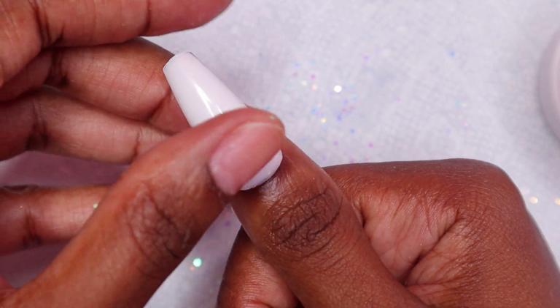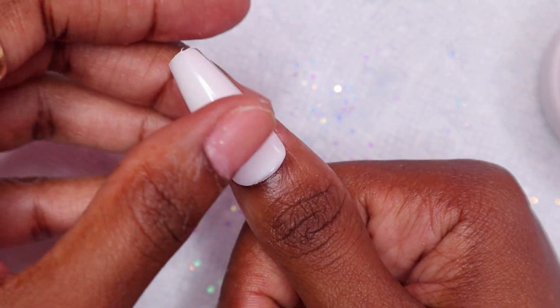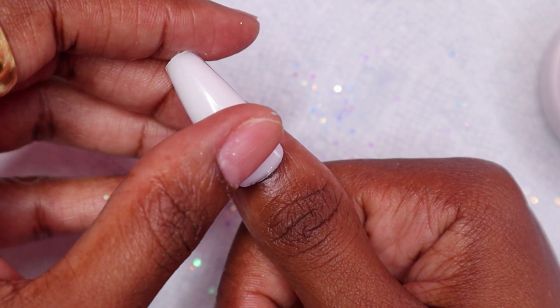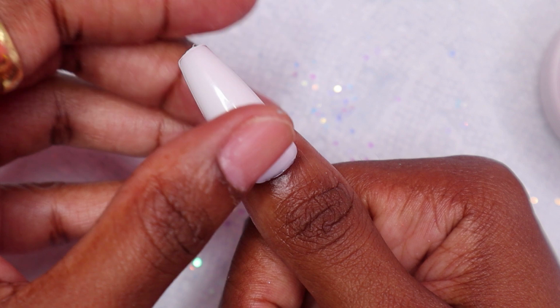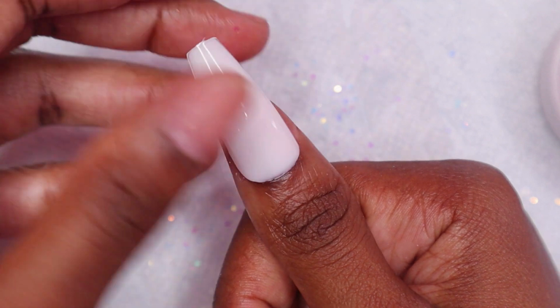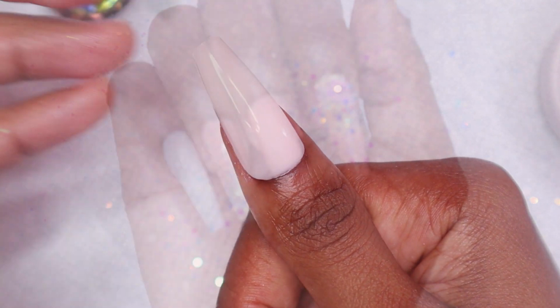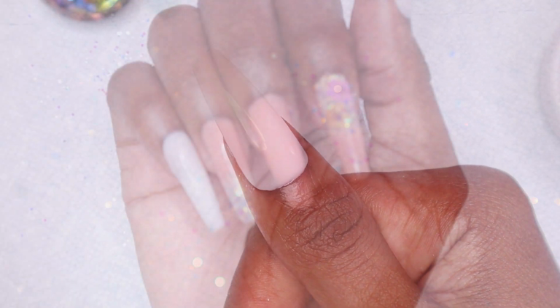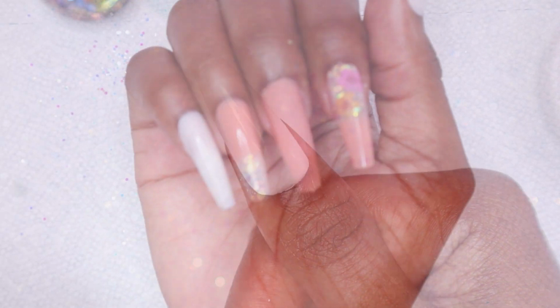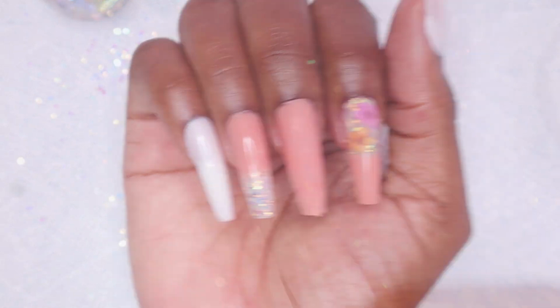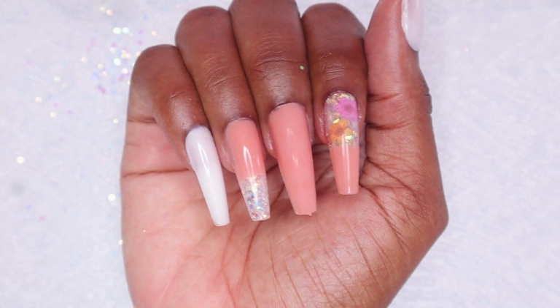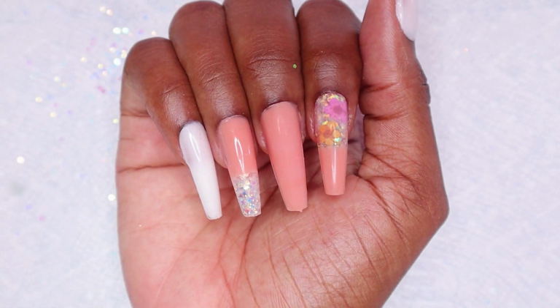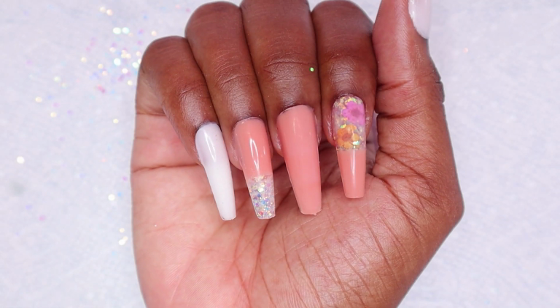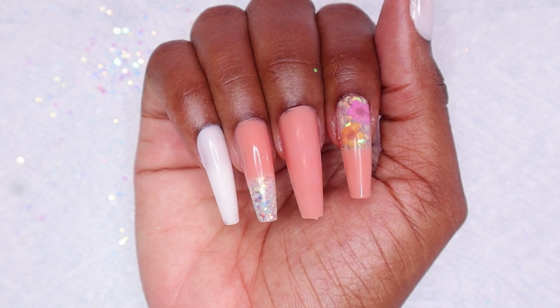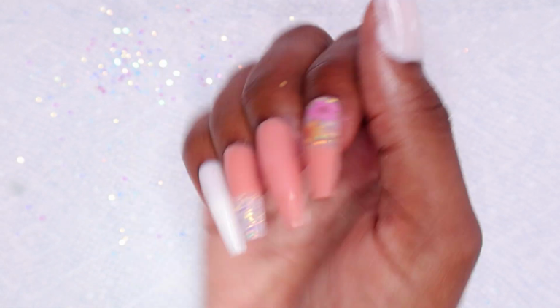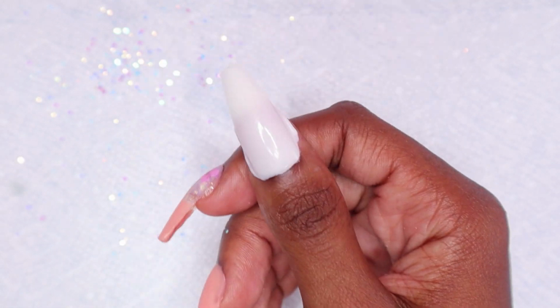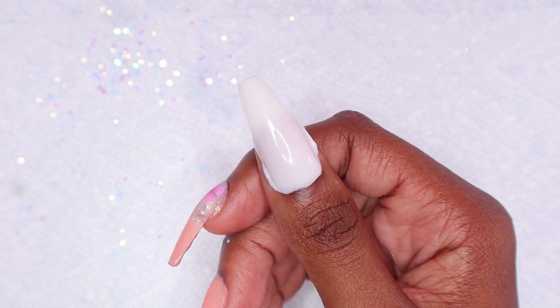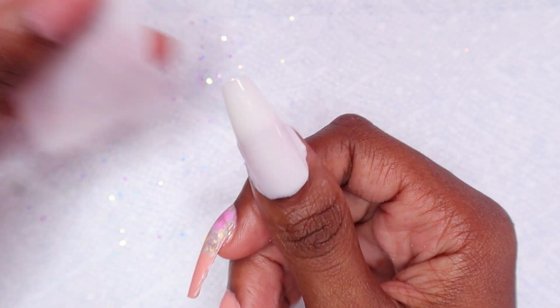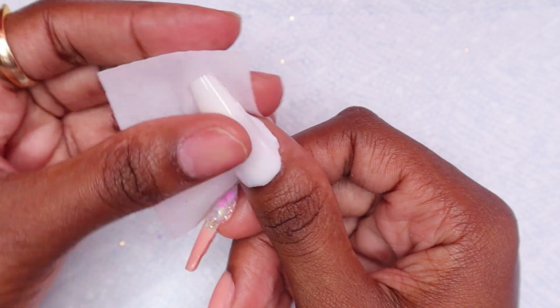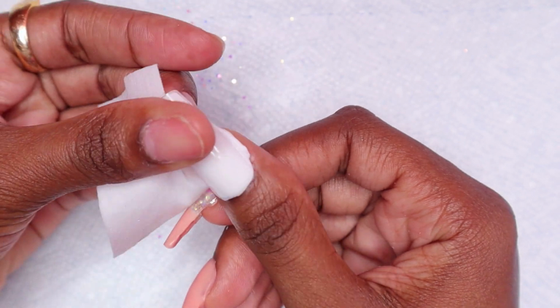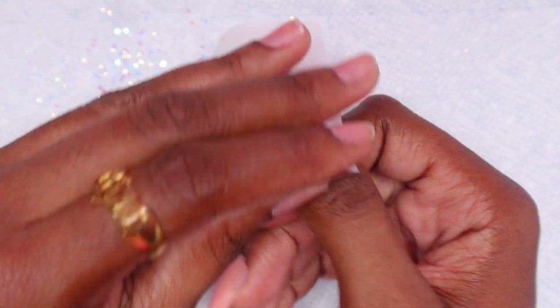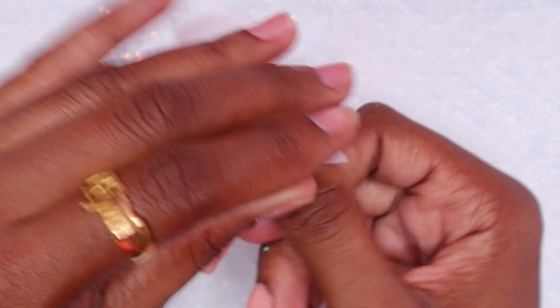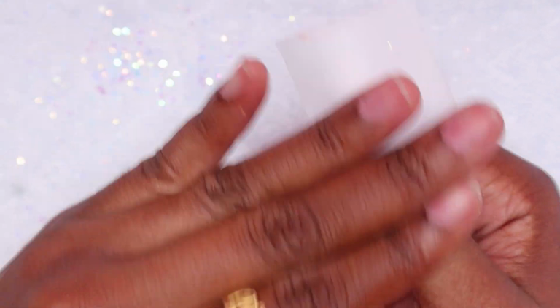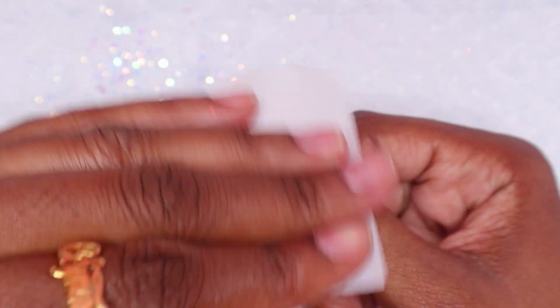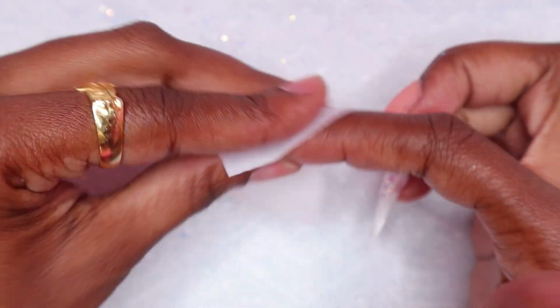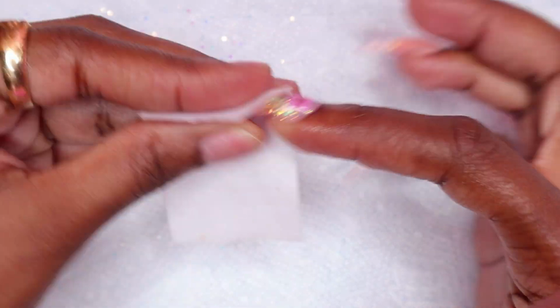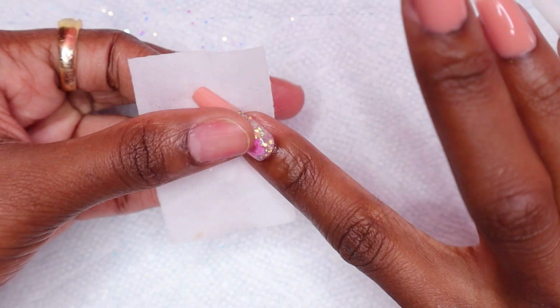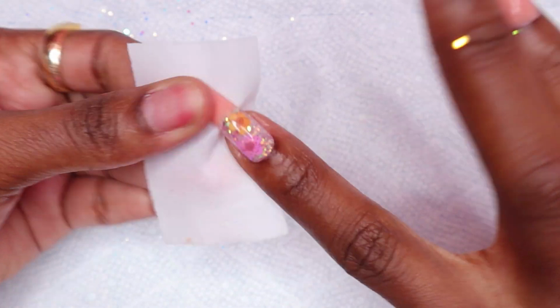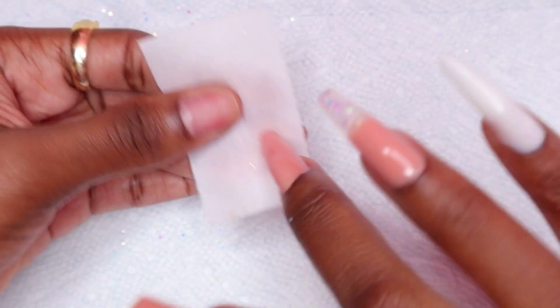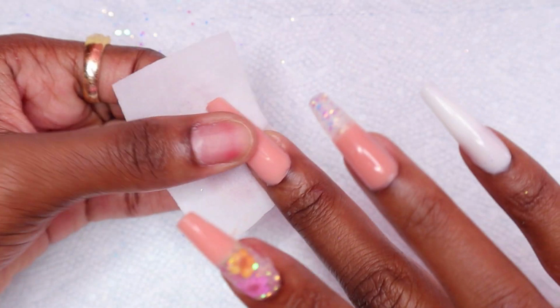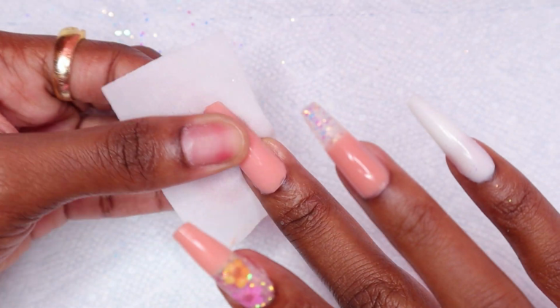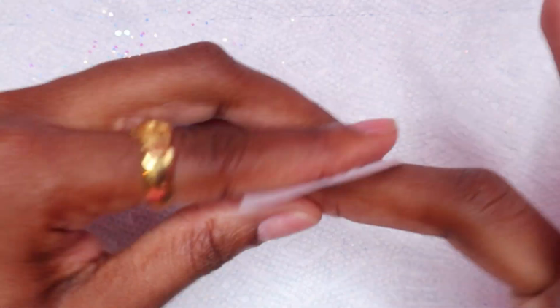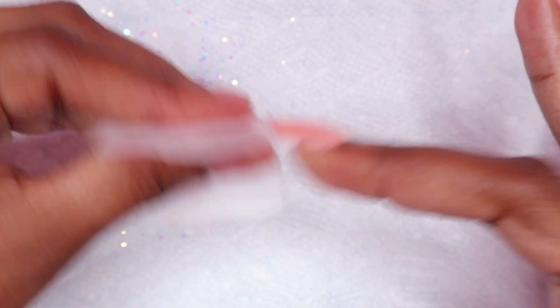I gave the nails a full cure in my 48-watt lamp for one minute. Next, I placed some rubbing alcohol on my nails to remove the tacky layer and then I began filing the nails.